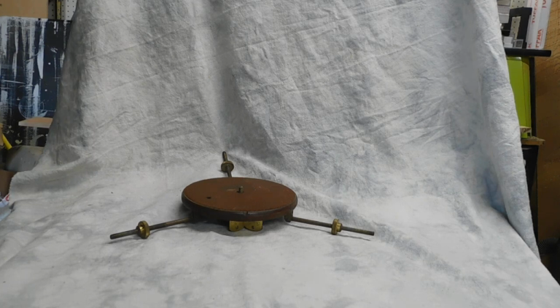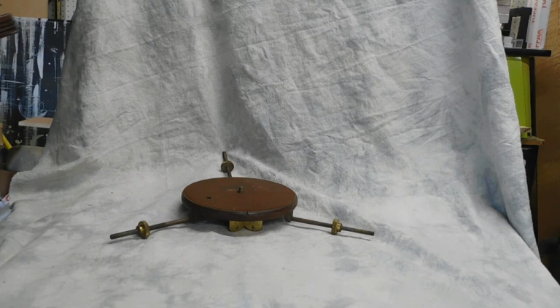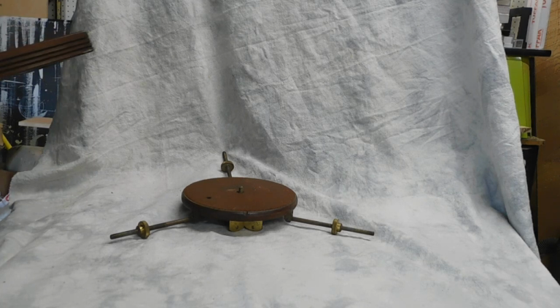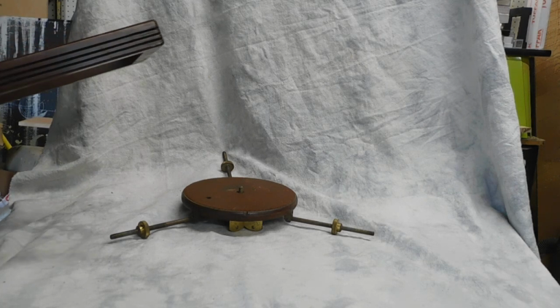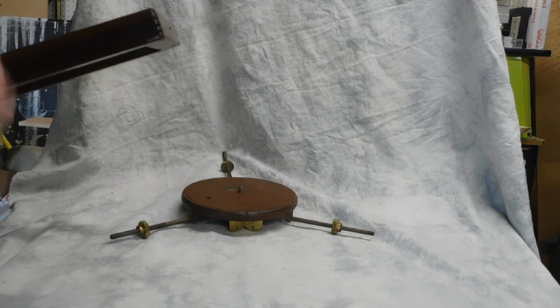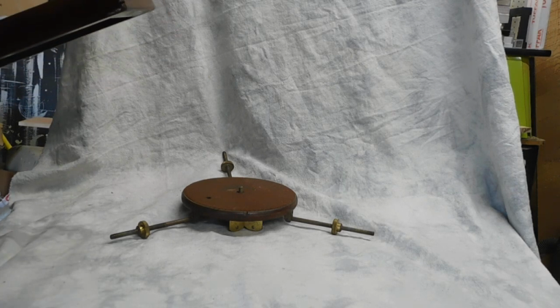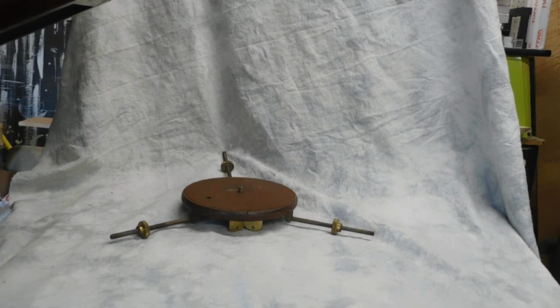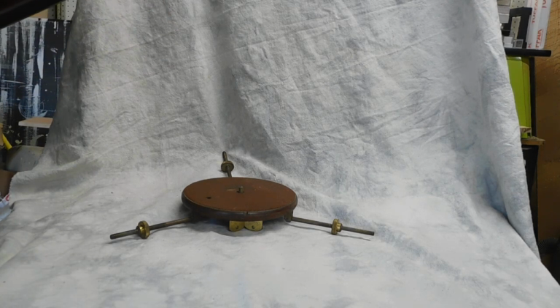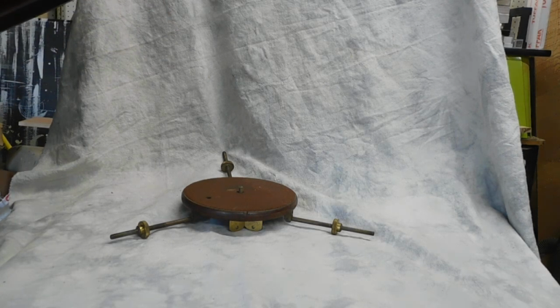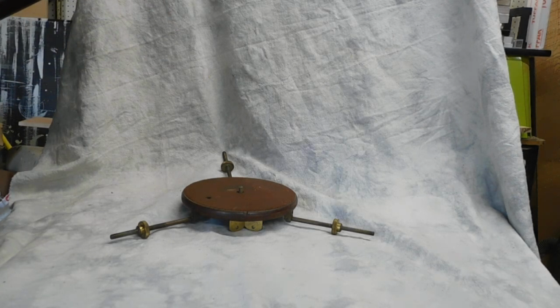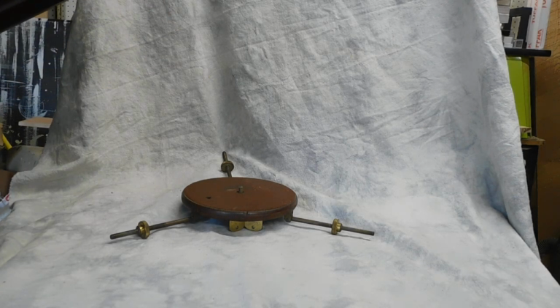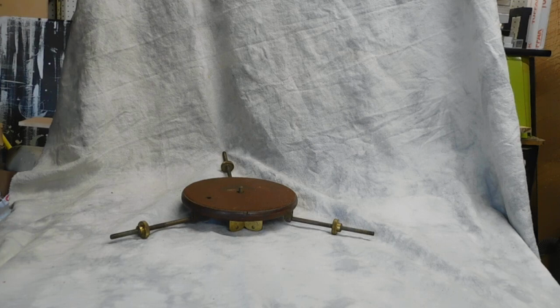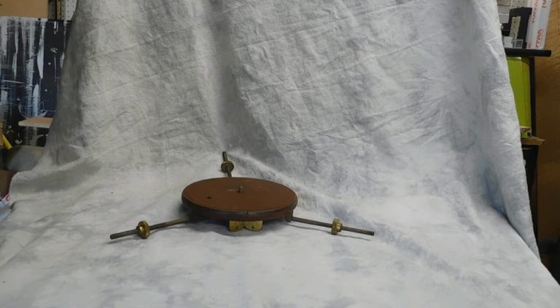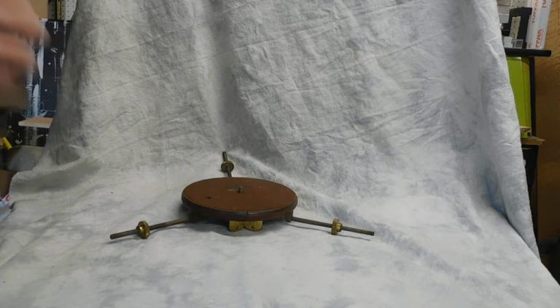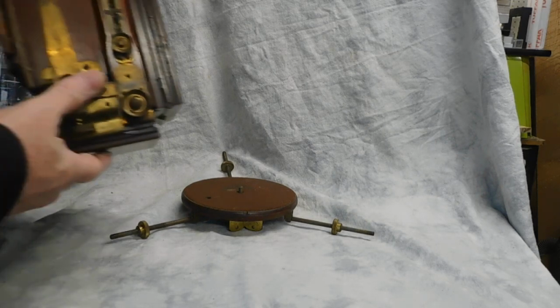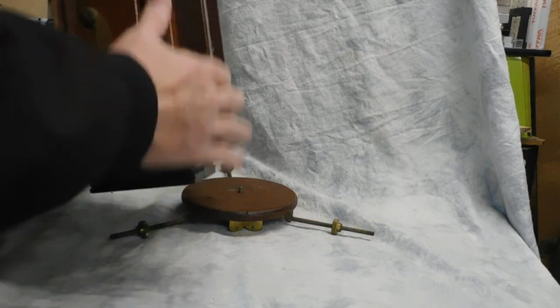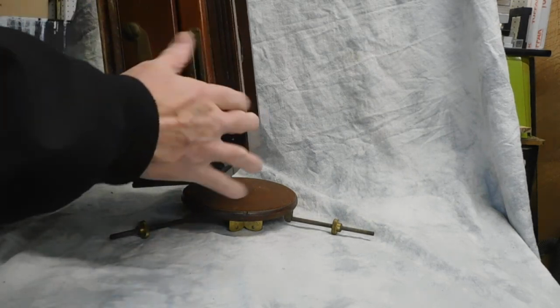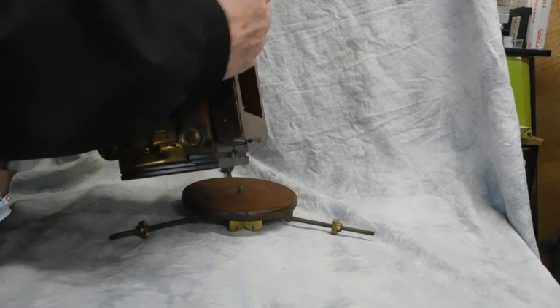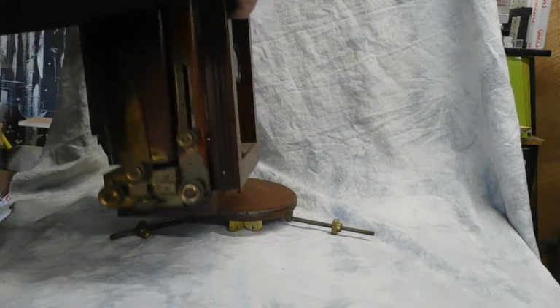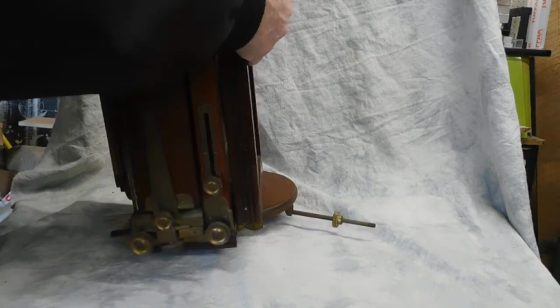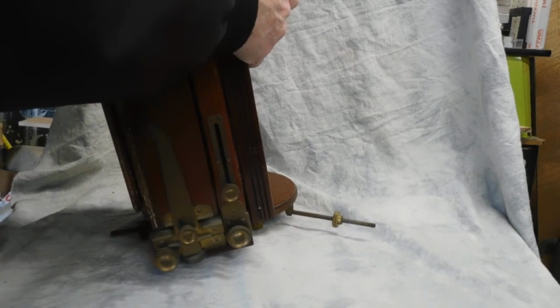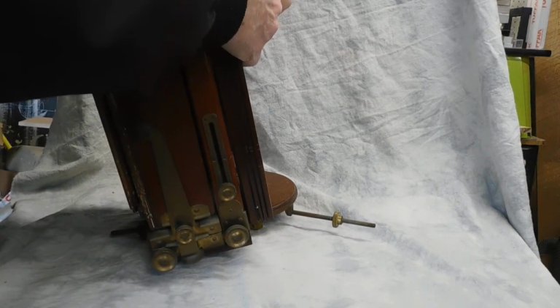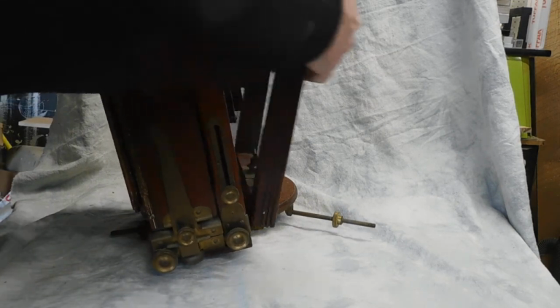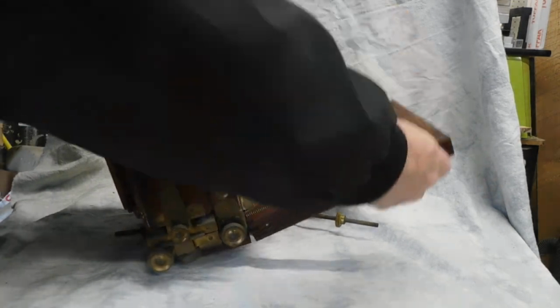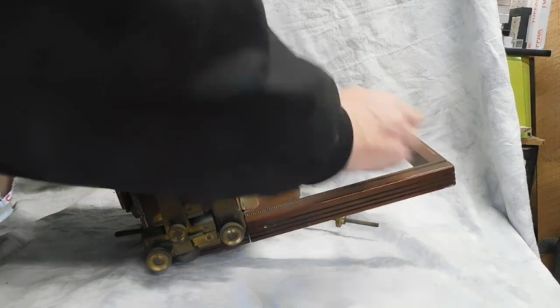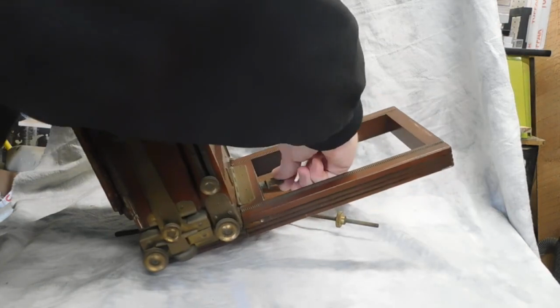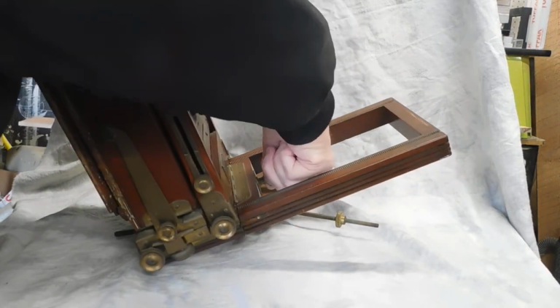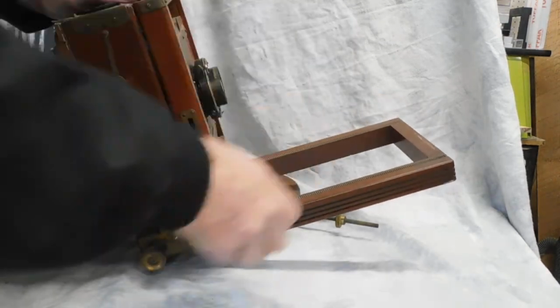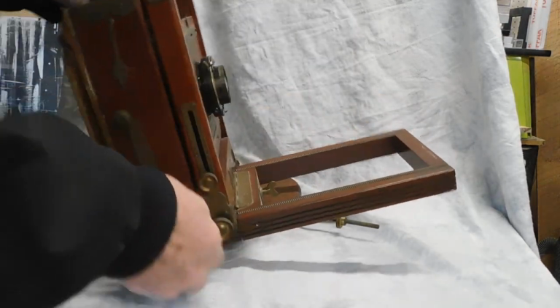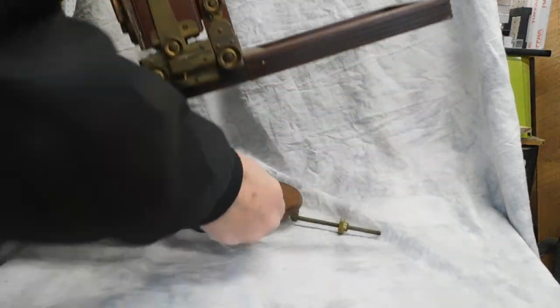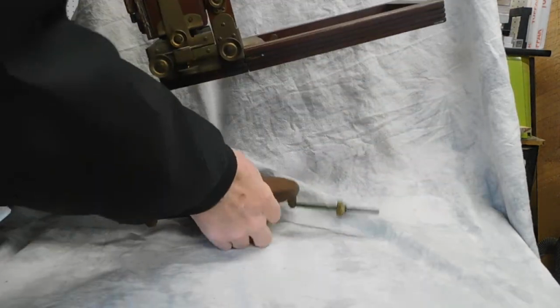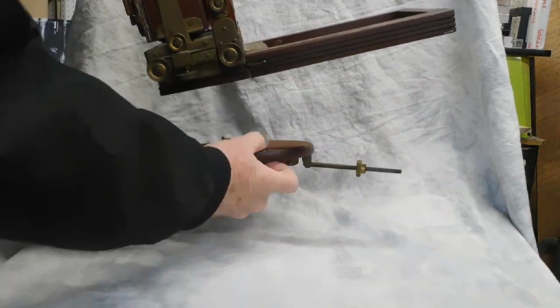This is an illustration of how to mount a camera to a tripod. What you want to do is keep it open. Open it up, drop the front bed, lock it, and then mount it.